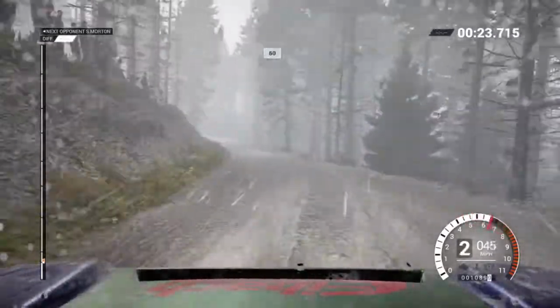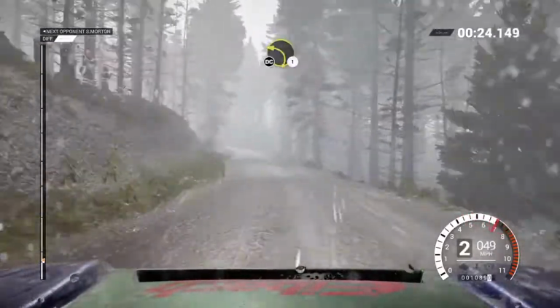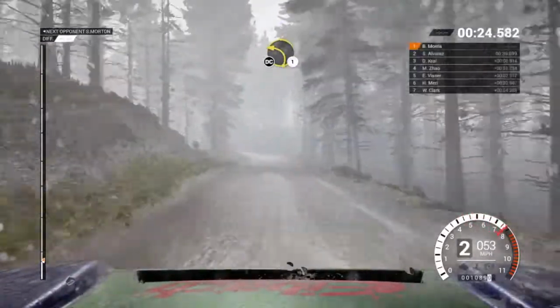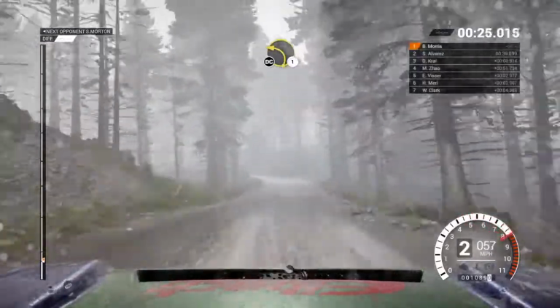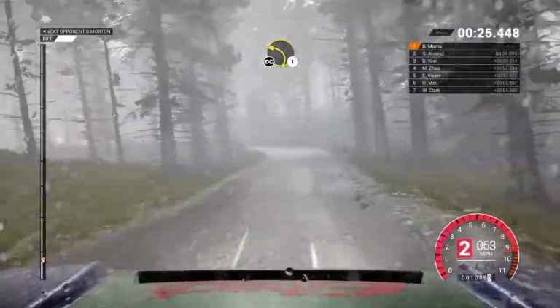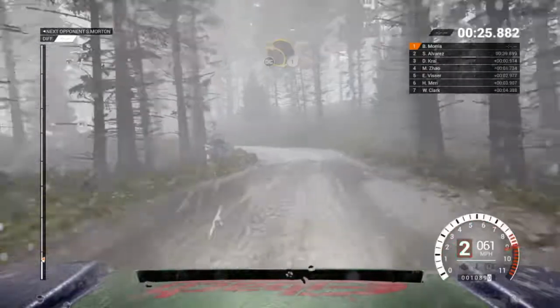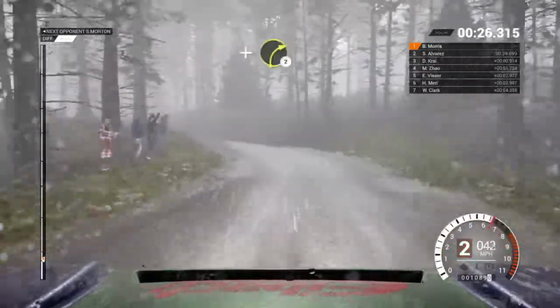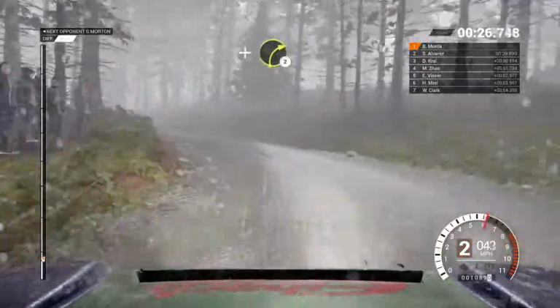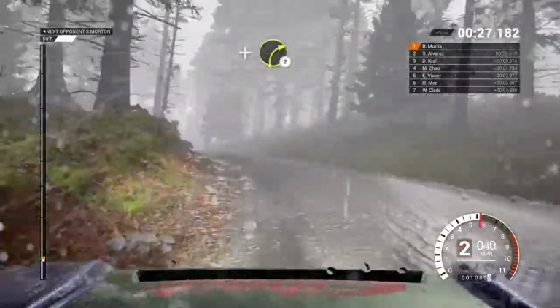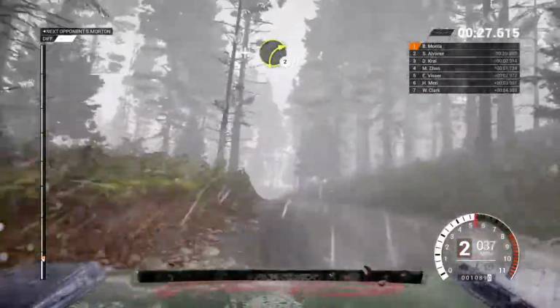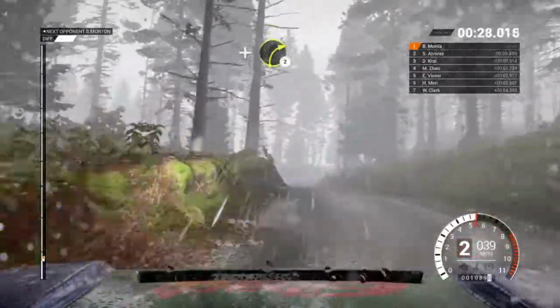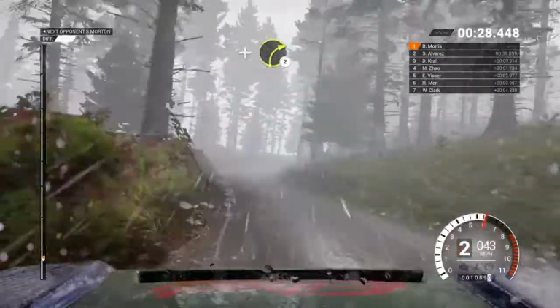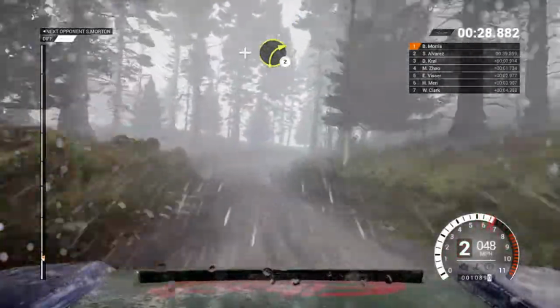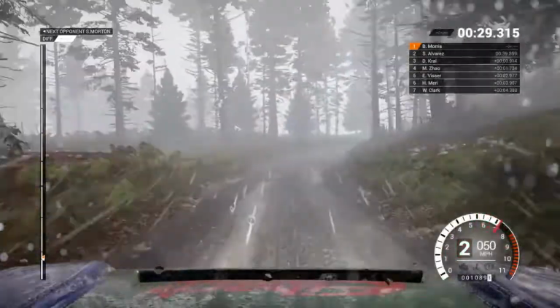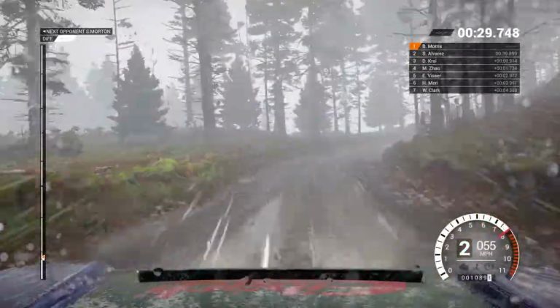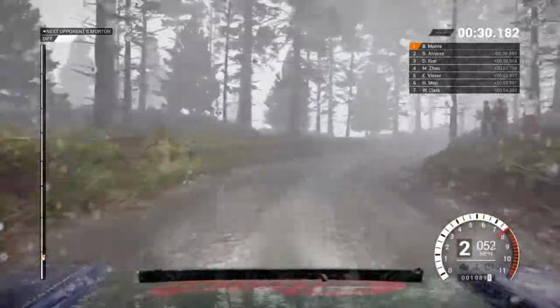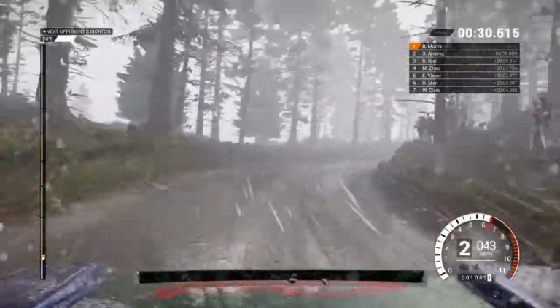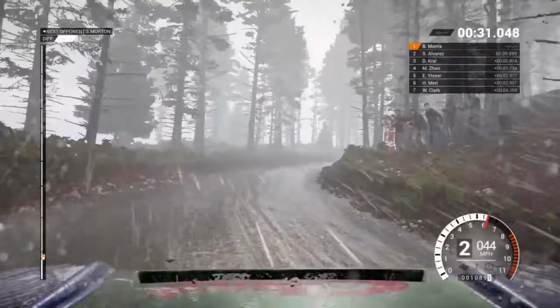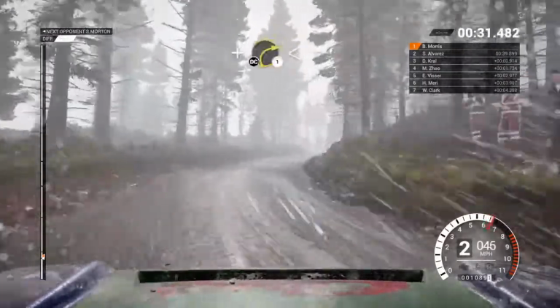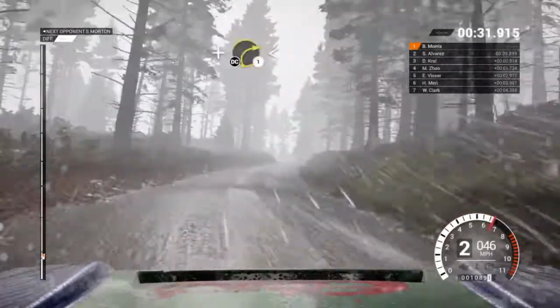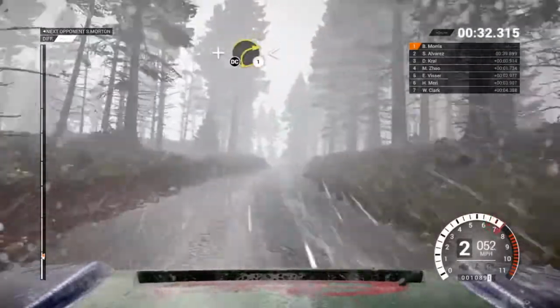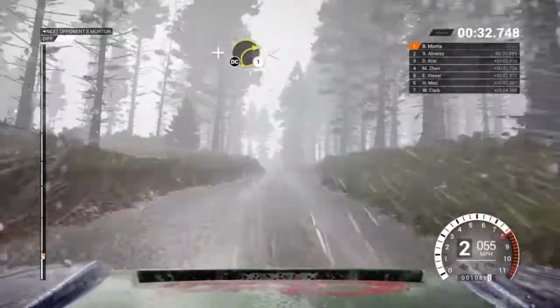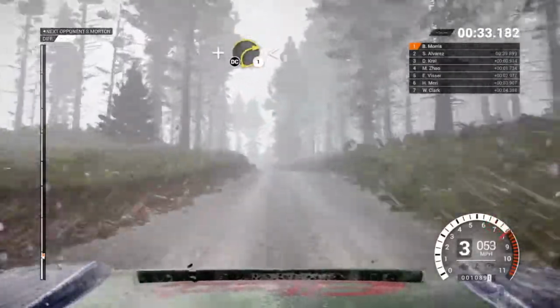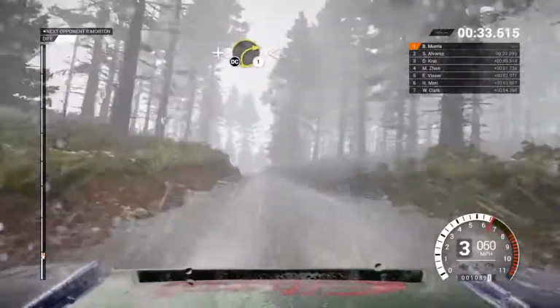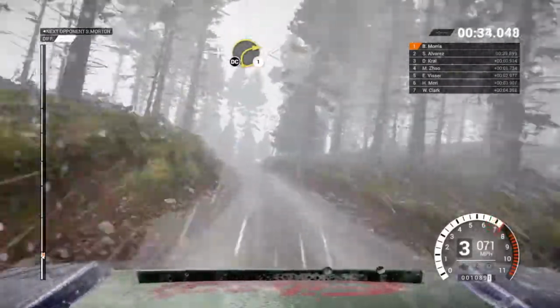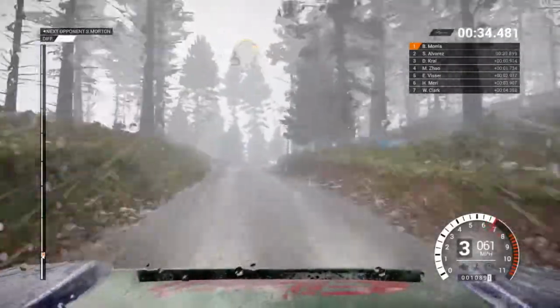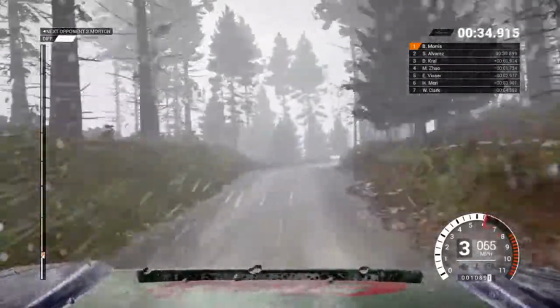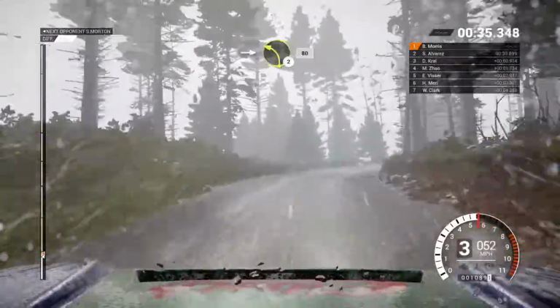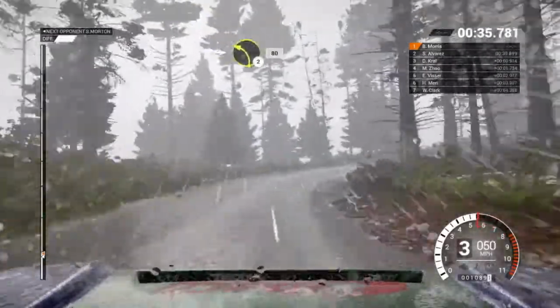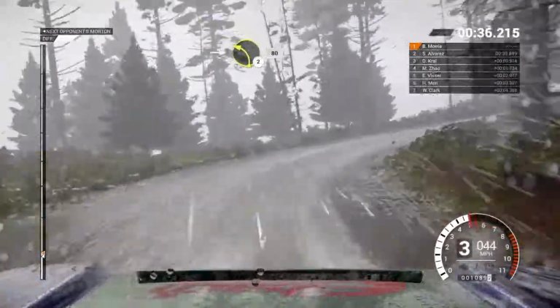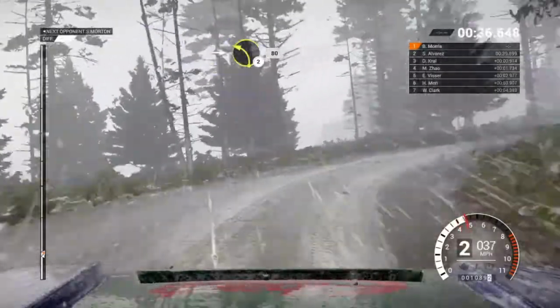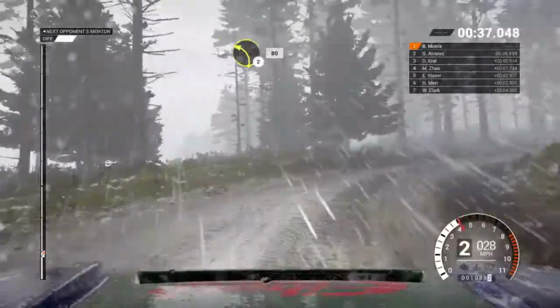Left one, crest. Don't cut. And right two, long. And keep left over crest. And right one, long. Opens. Don't cut. Into left two, crest. Eighty.